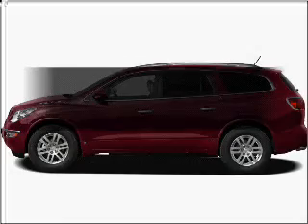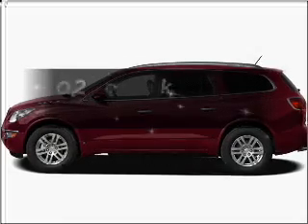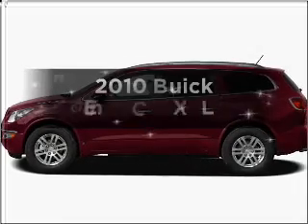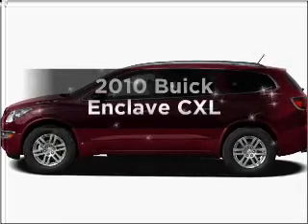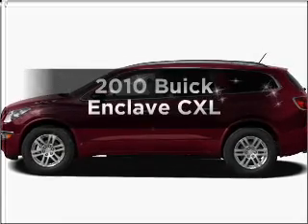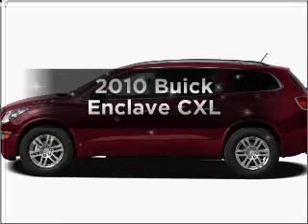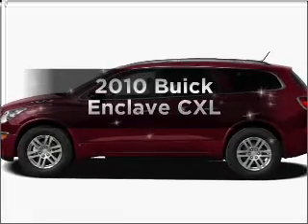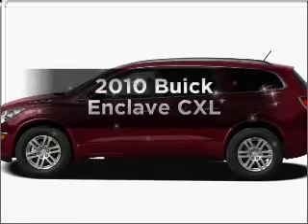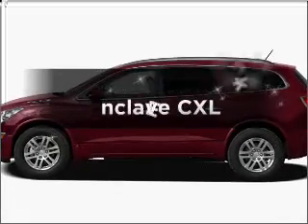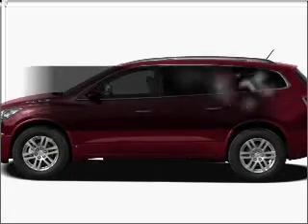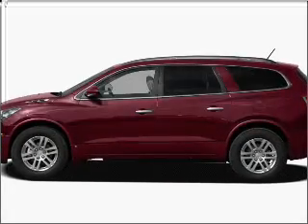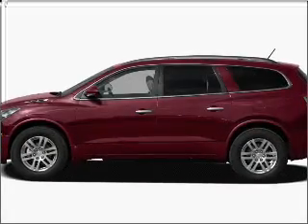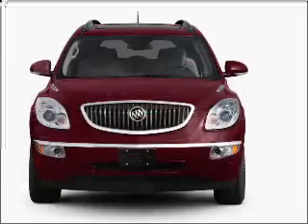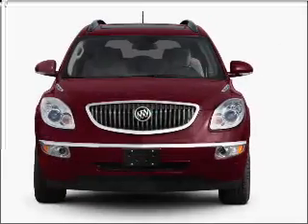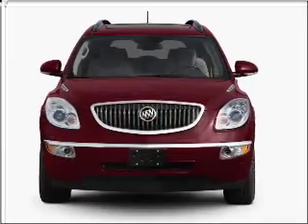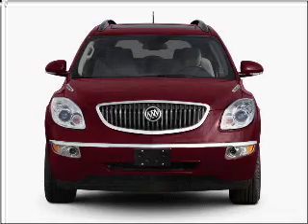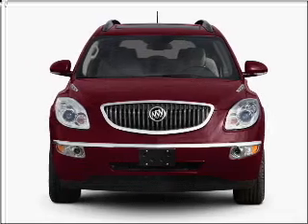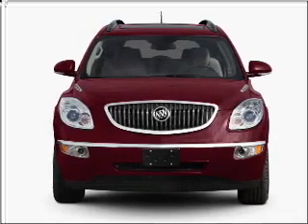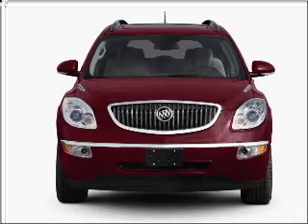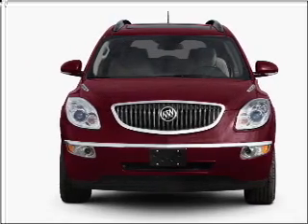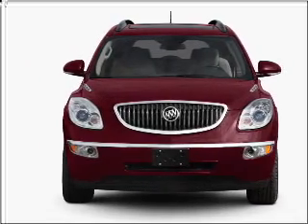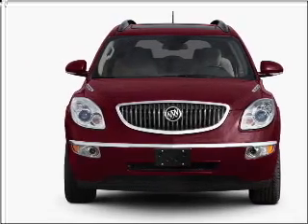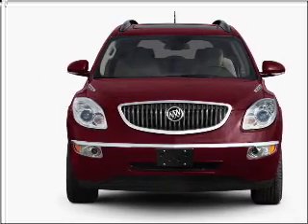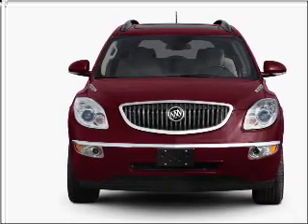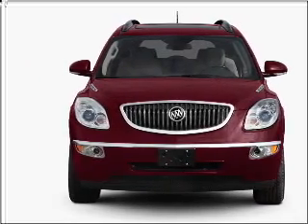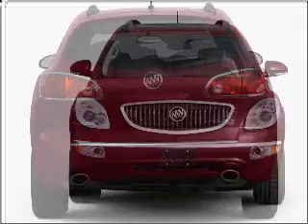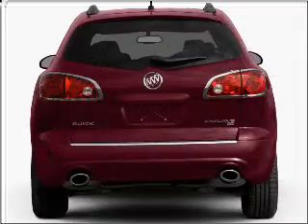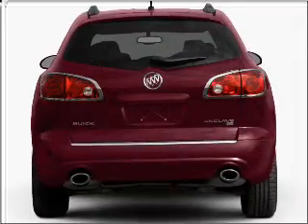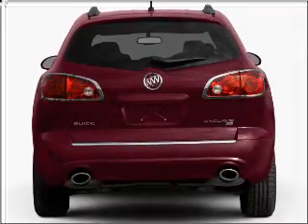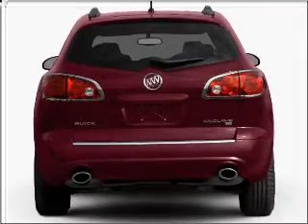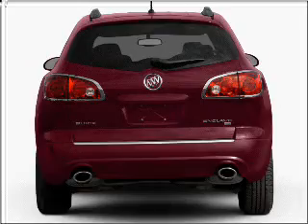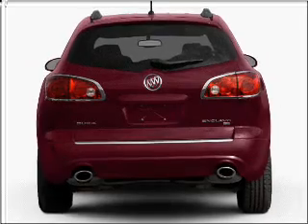Presenting the 2010 Buick Enclave. If you're looking for a first-rate auto, this one could be yours today with a solid six-cylinder engine connected to a smooth-shifting, six-speed automatic transmission.